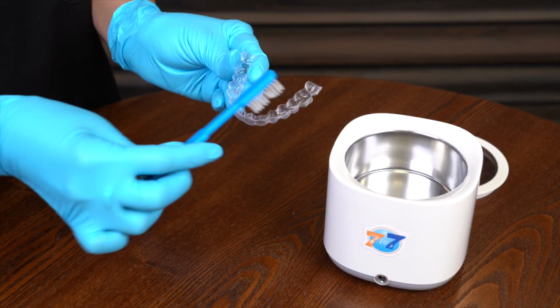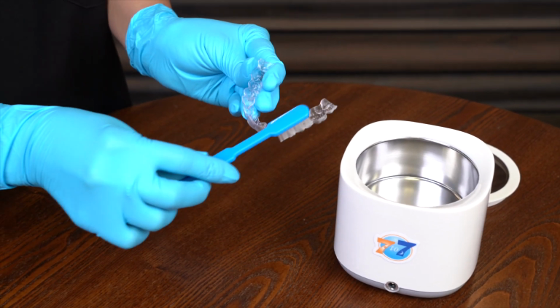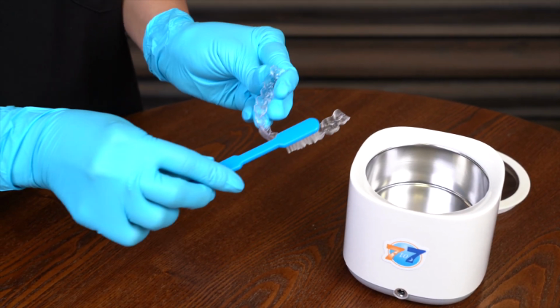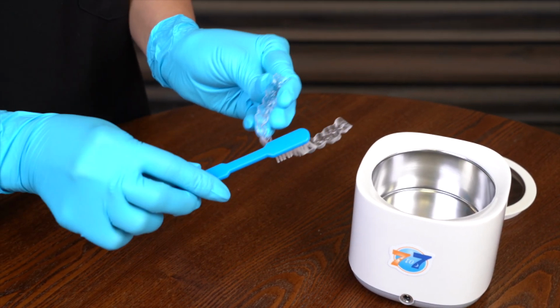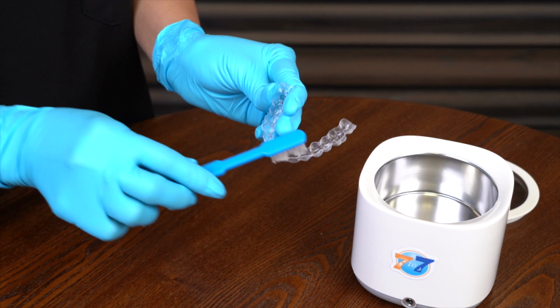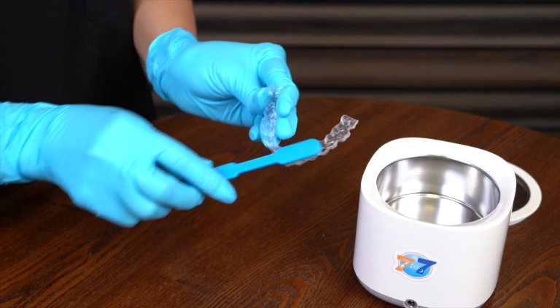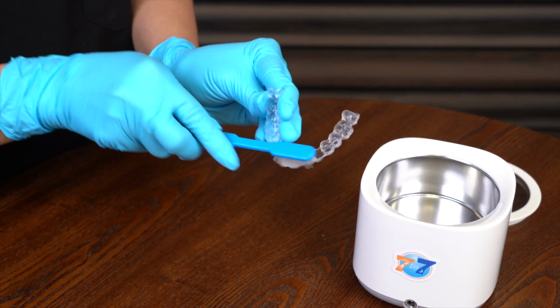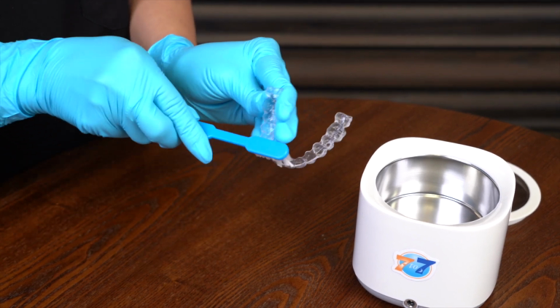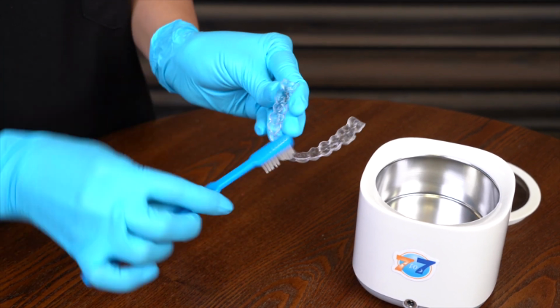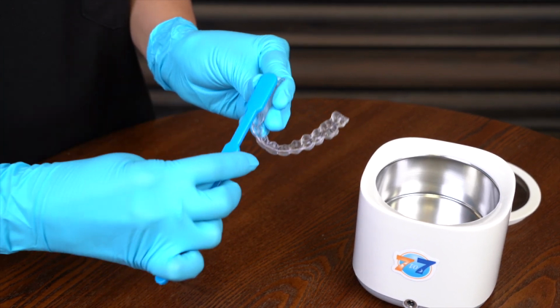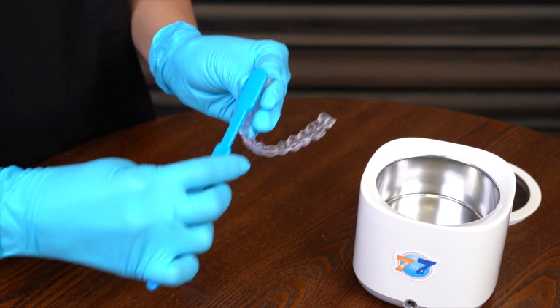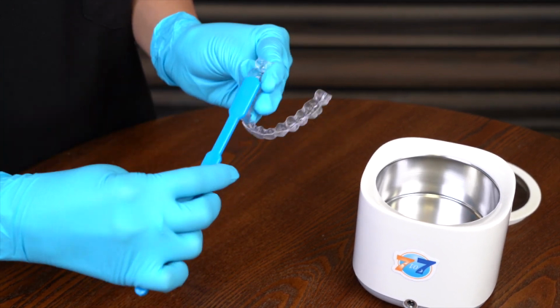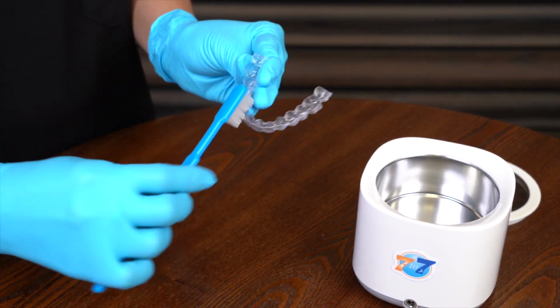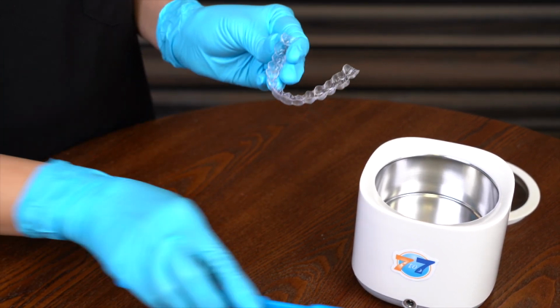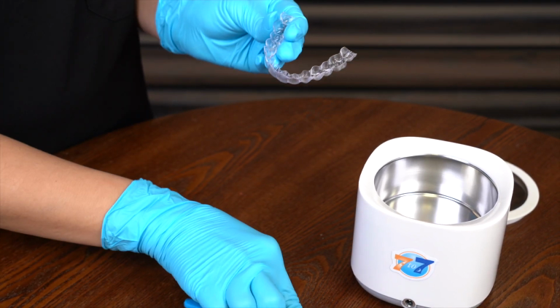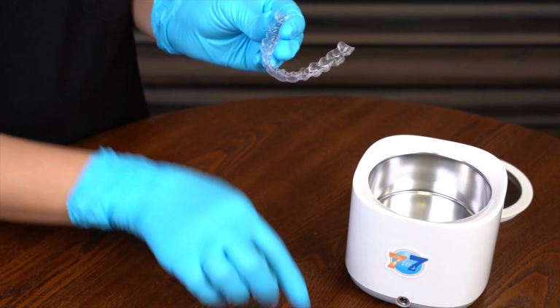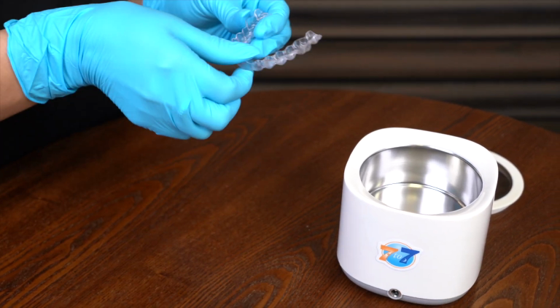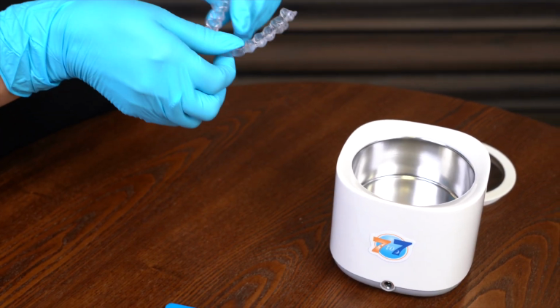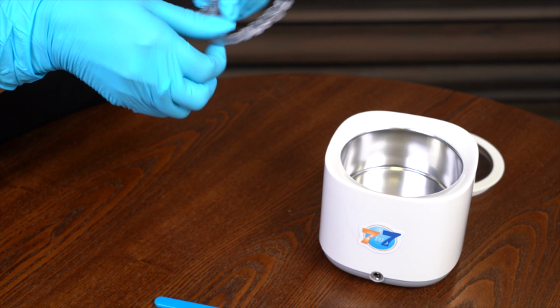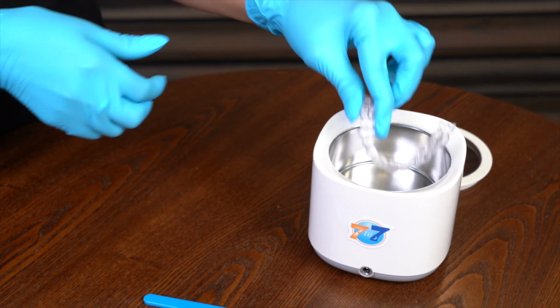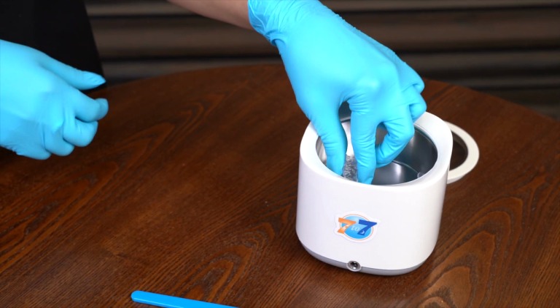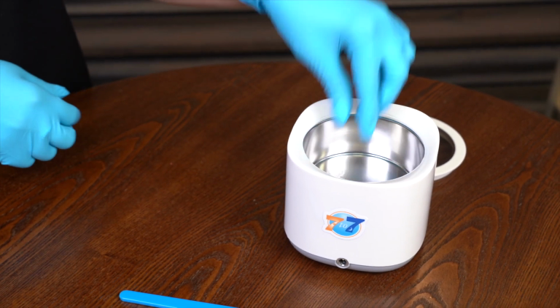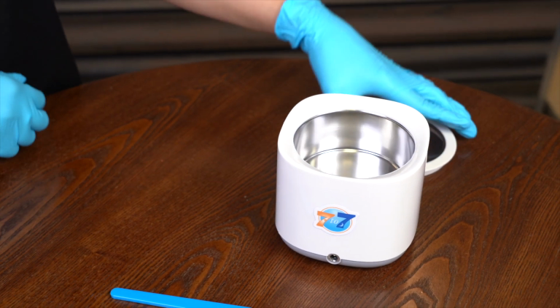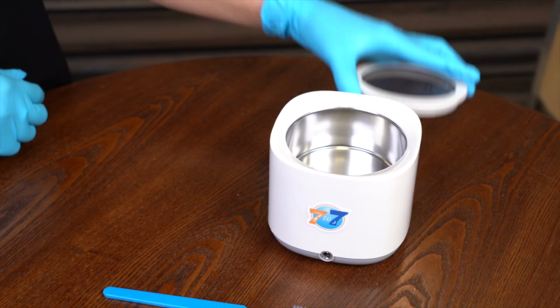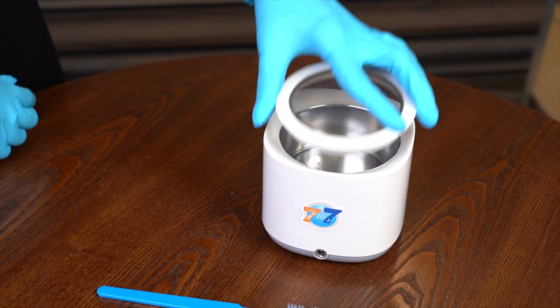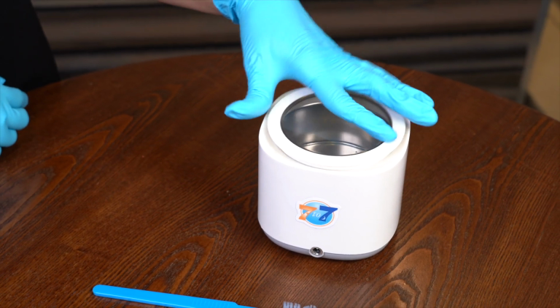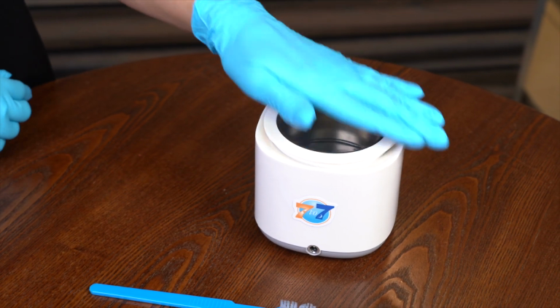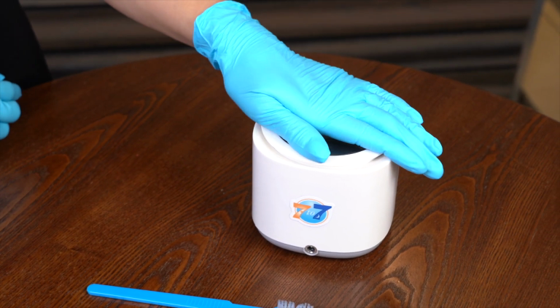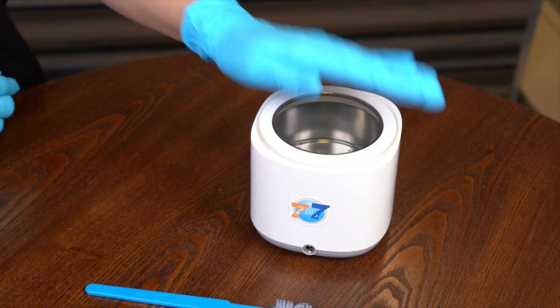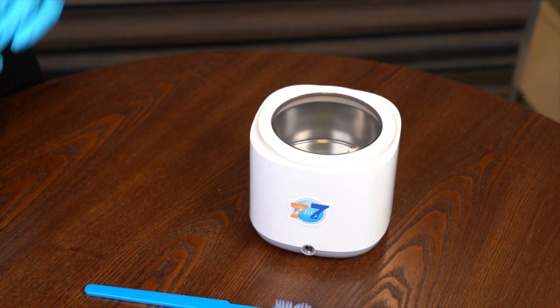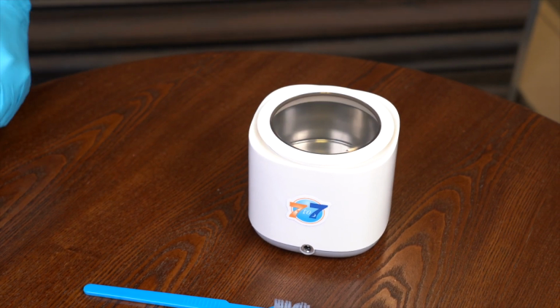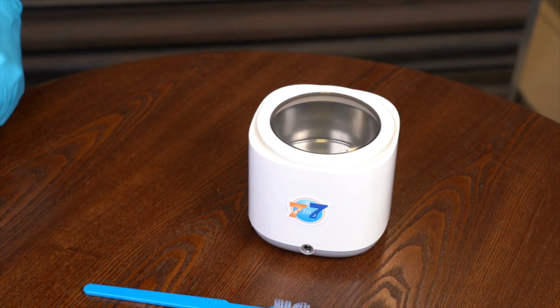You'll notice that aligners can start to look yellow if not cleaned properly. This is why we provided you with an ultrasonic cleaner. Using water and your choice of cleaning solution, those aligners will look good as new in just five to ten minutes.